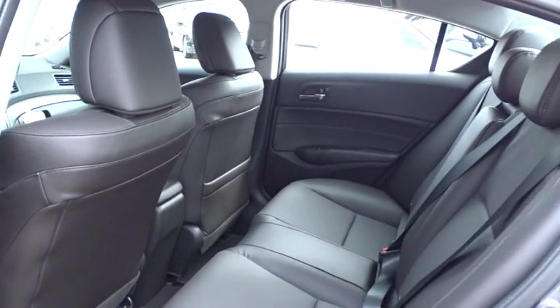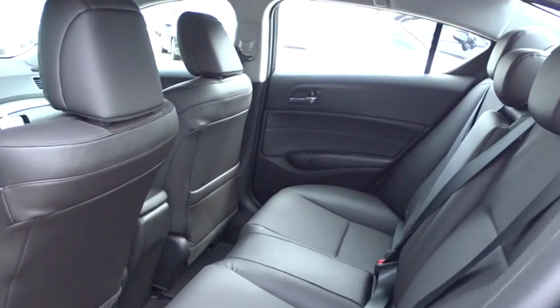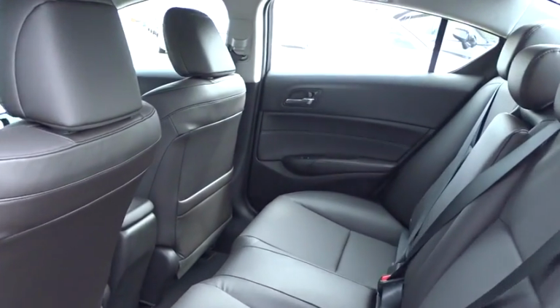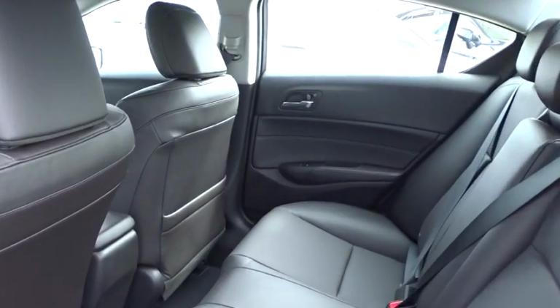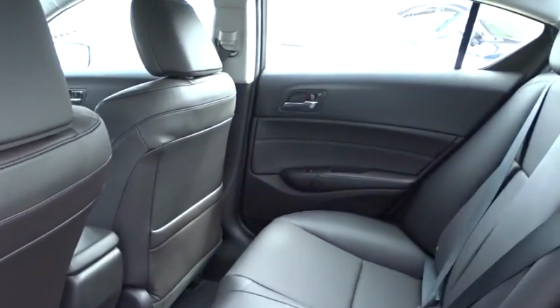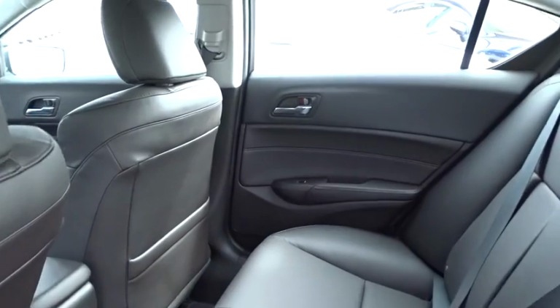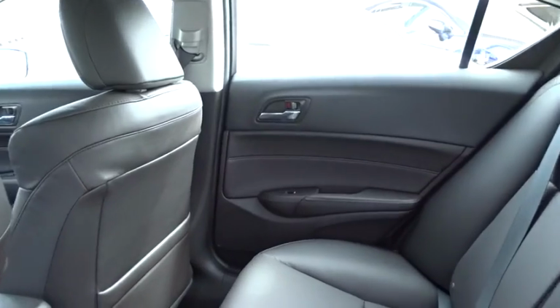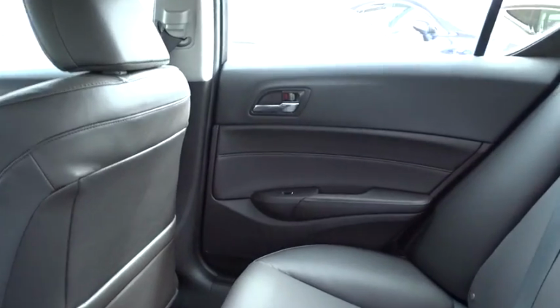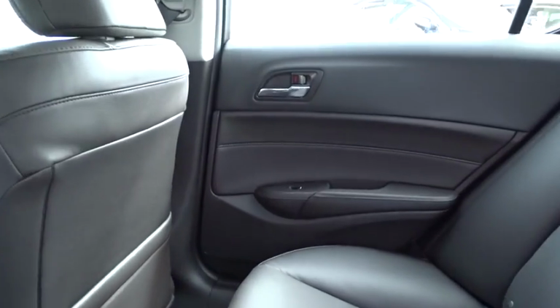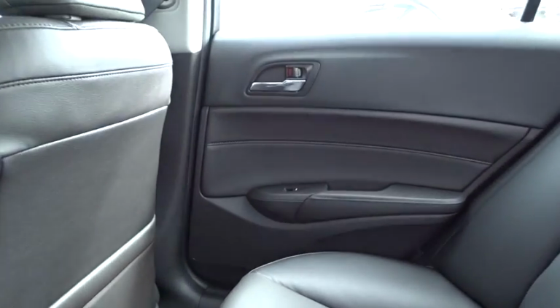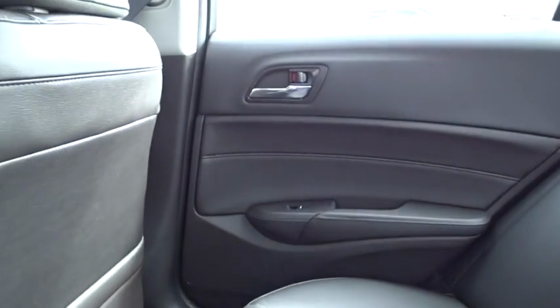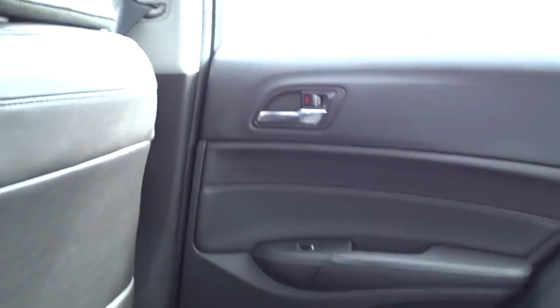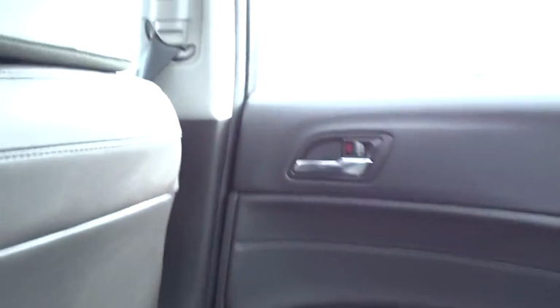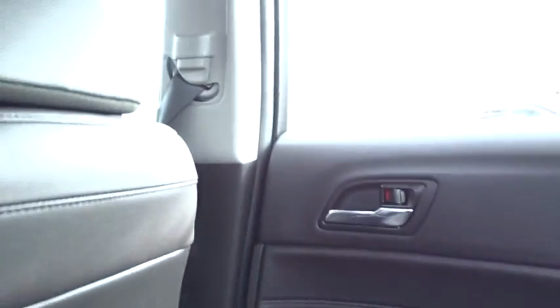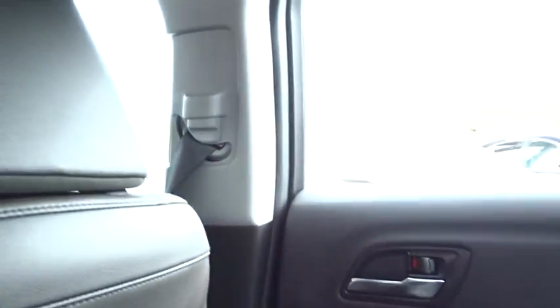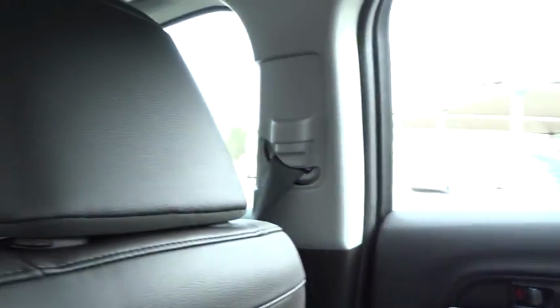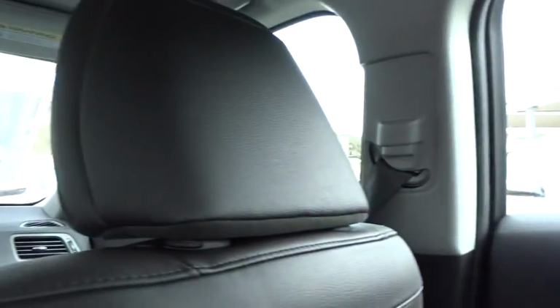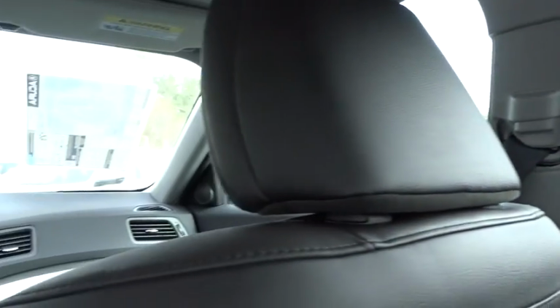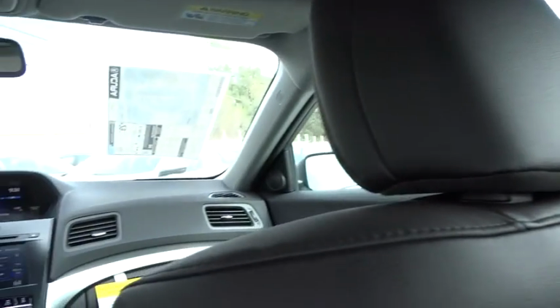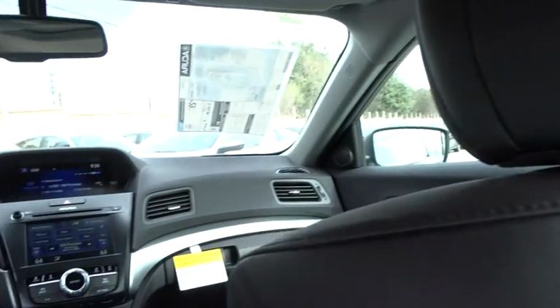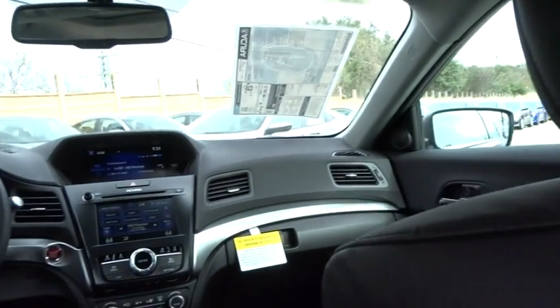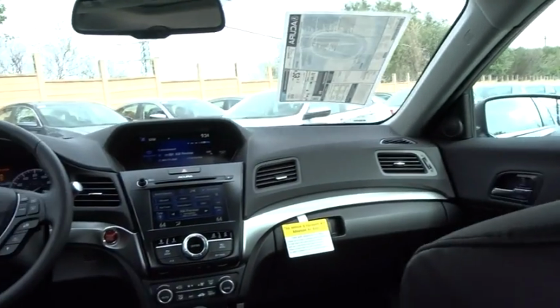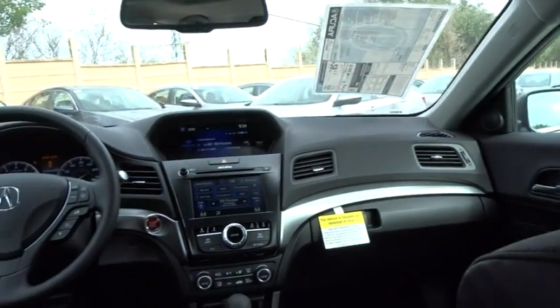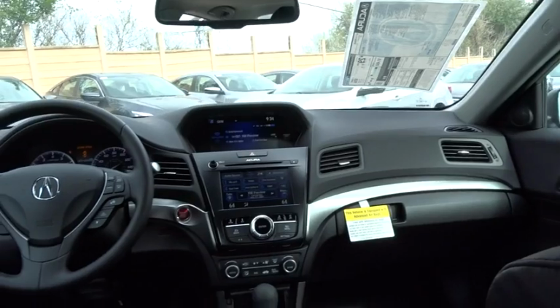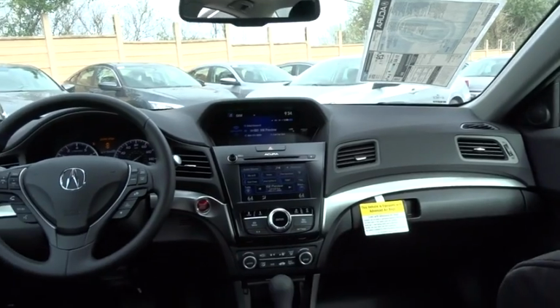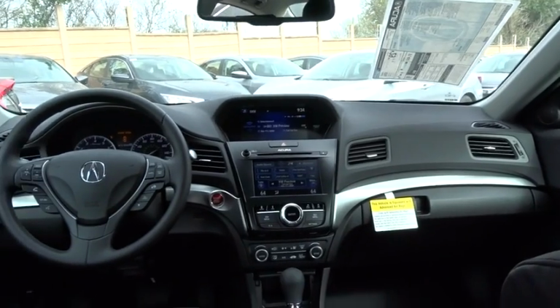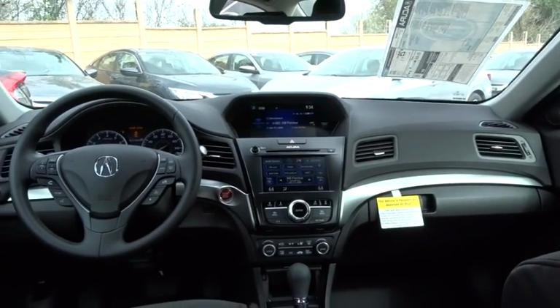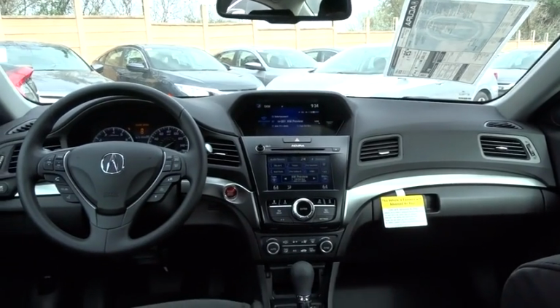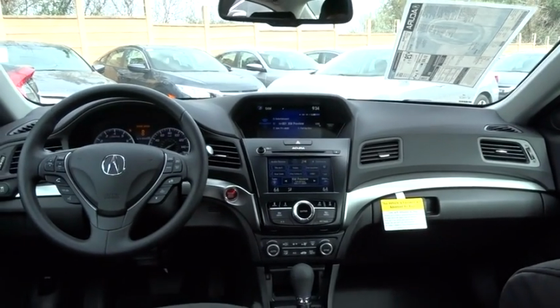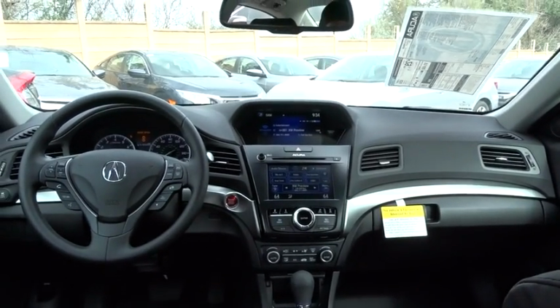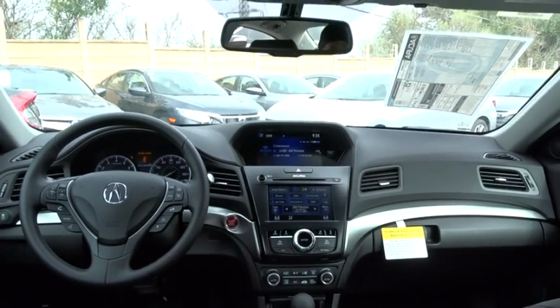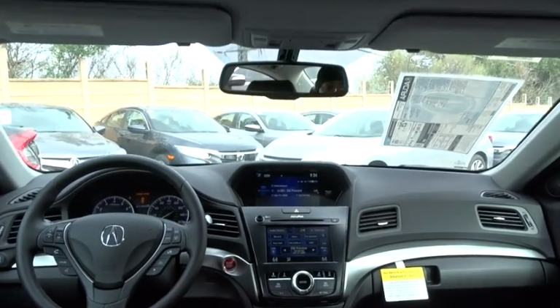Adjustable steering wheel, auto-dimming rearview mirror, keyless start, cruise control, floor mats, aluminum wheels, four-wheel disc brakes, front-wheel drive.